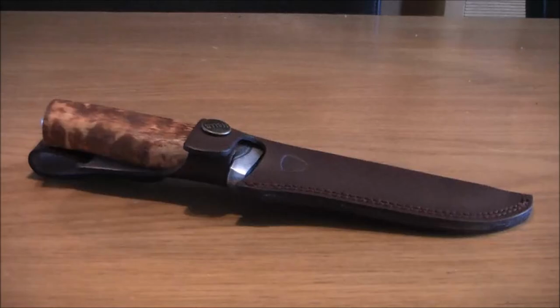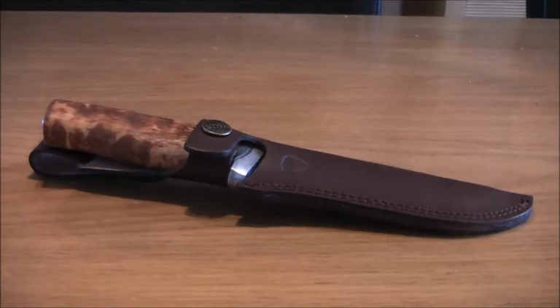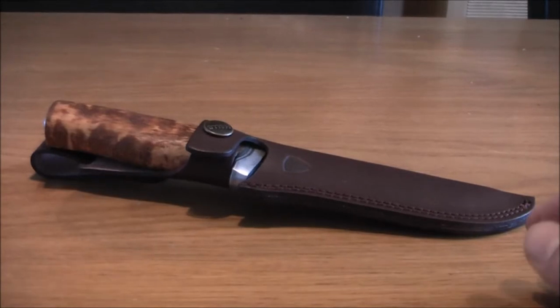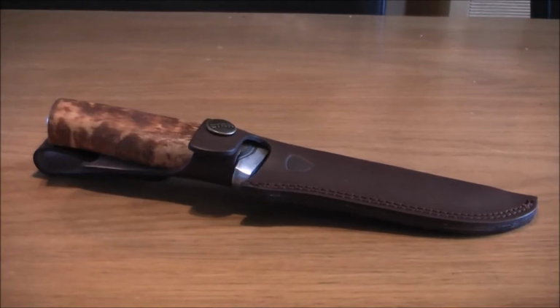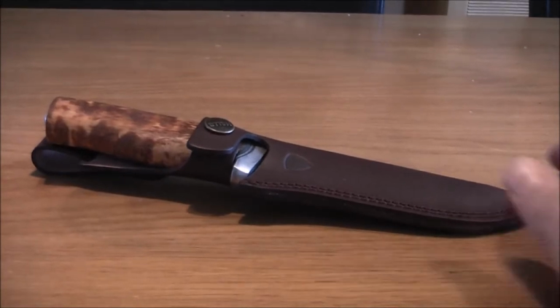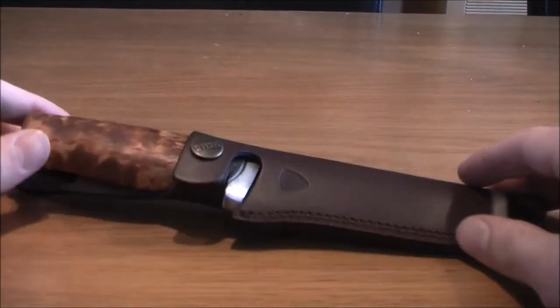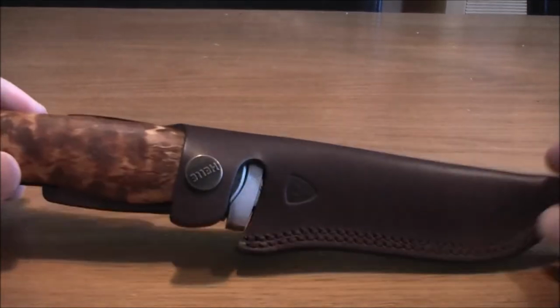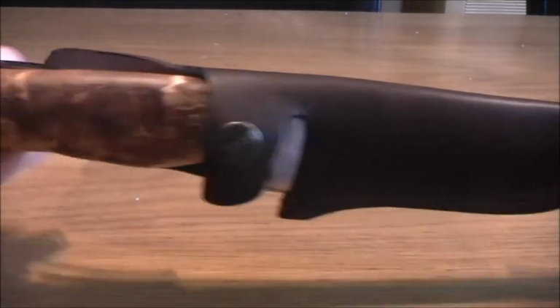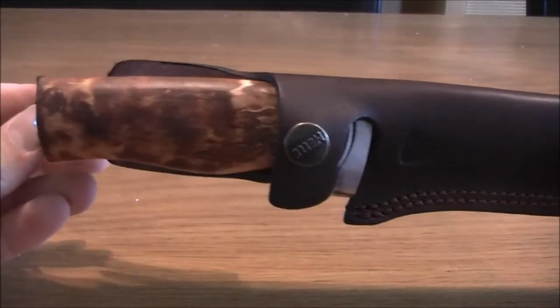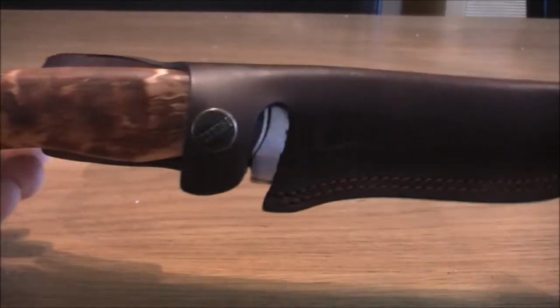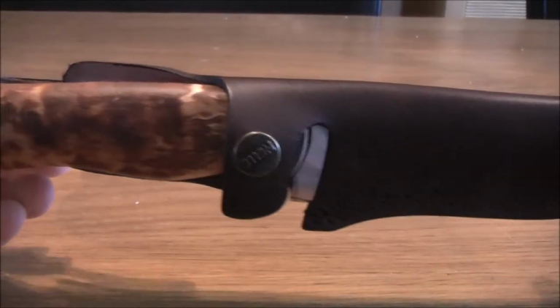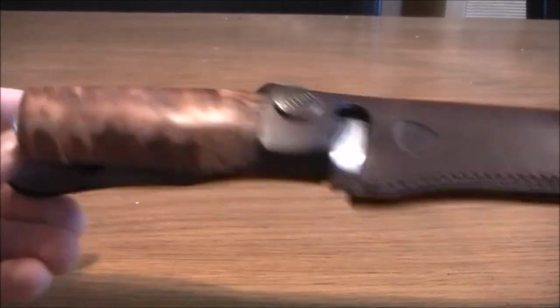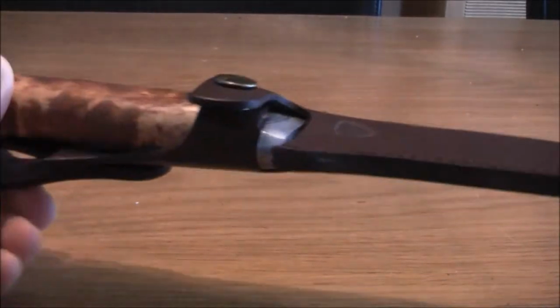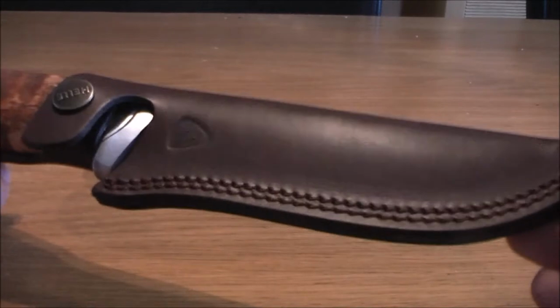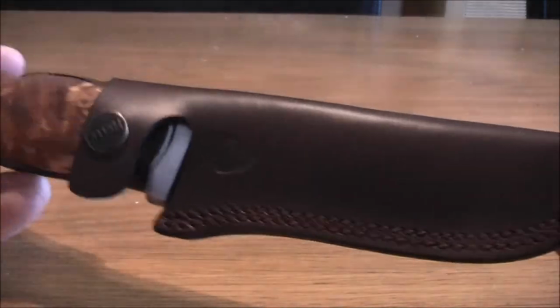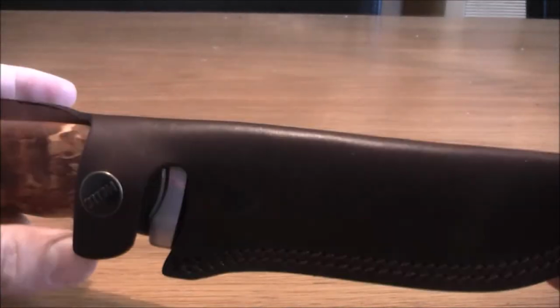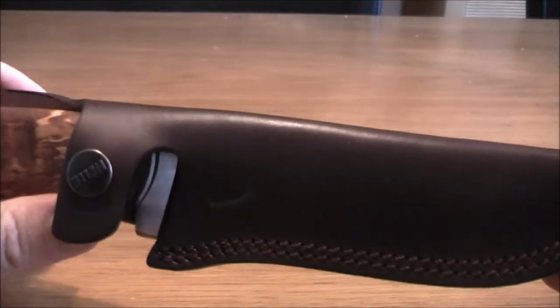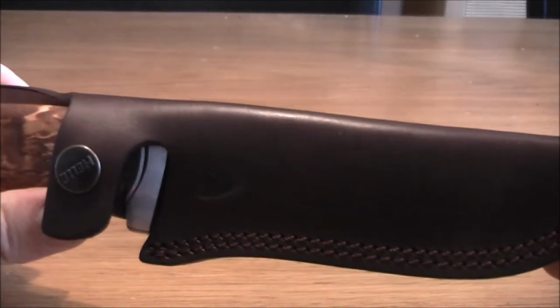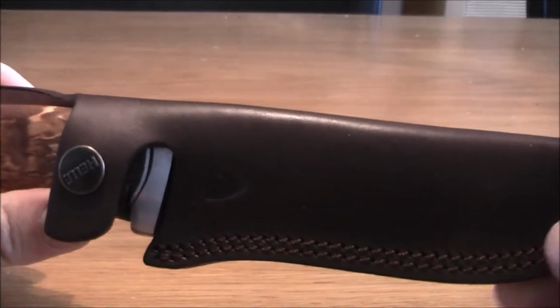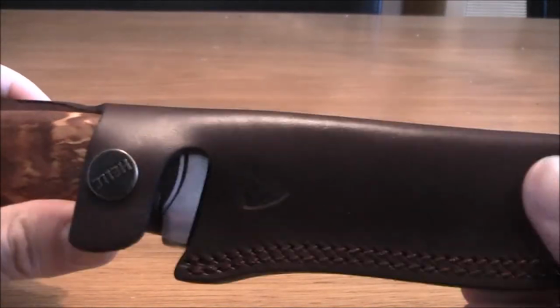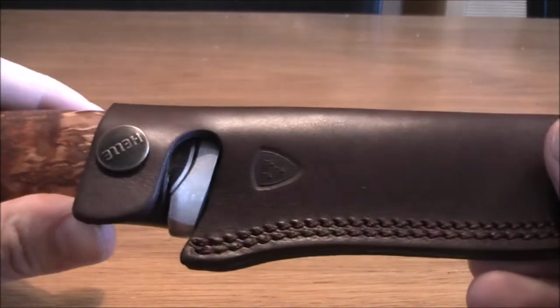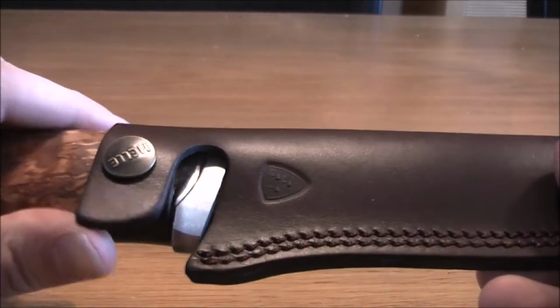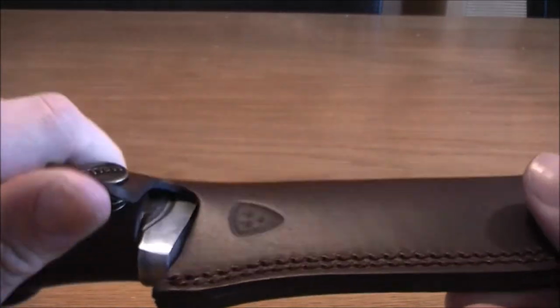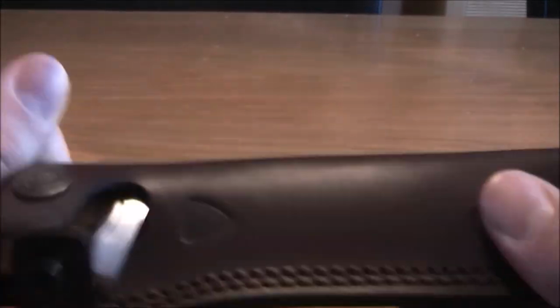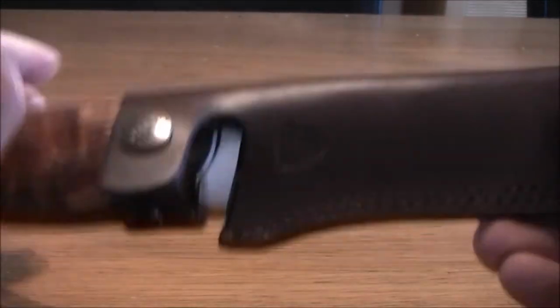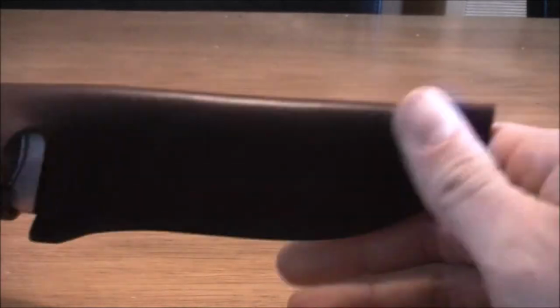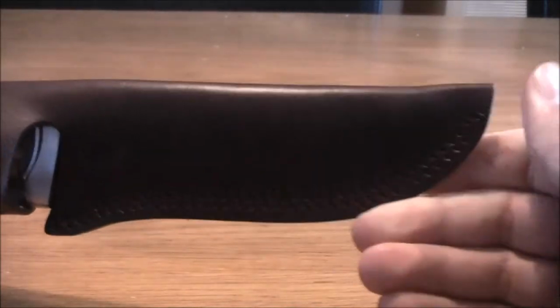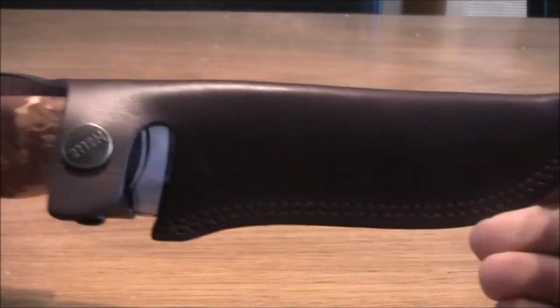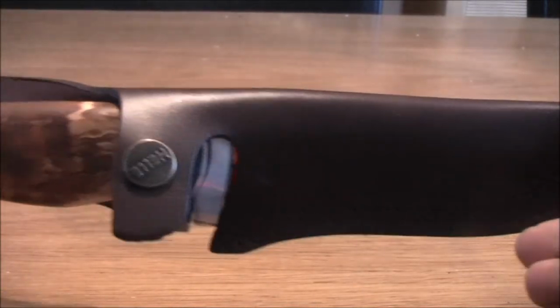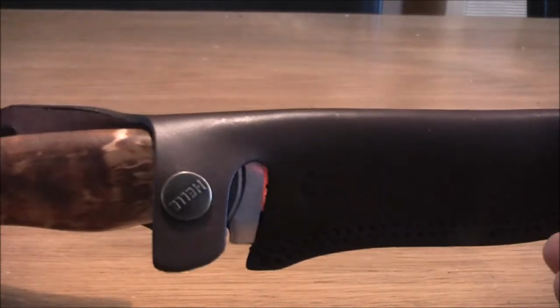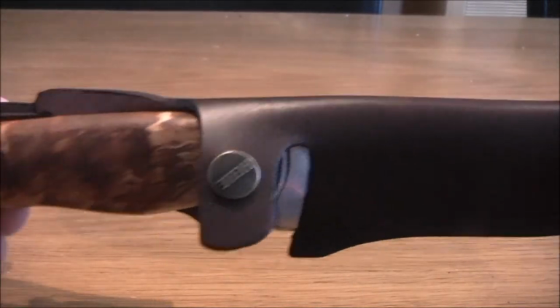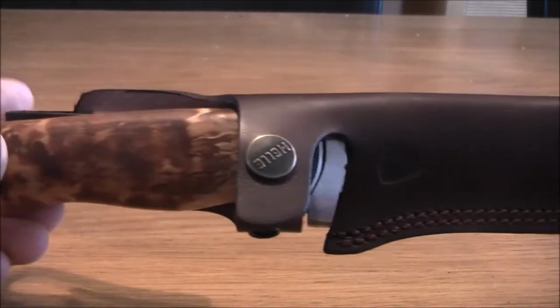Hello YouTube. Today I received a new knife. This is the Helle GT36 and it's a mid-sized blade.